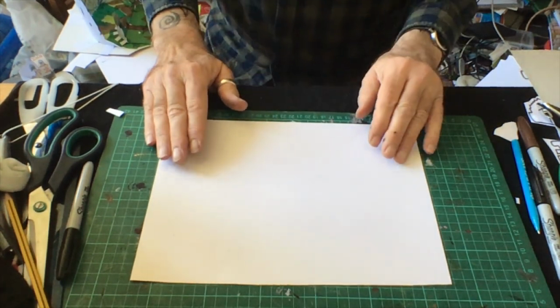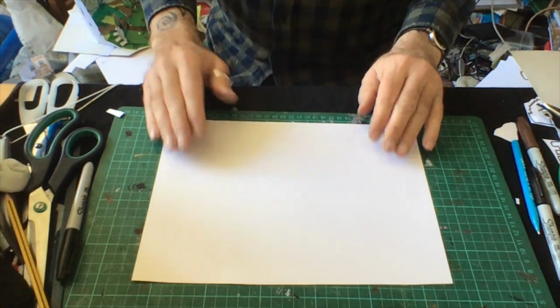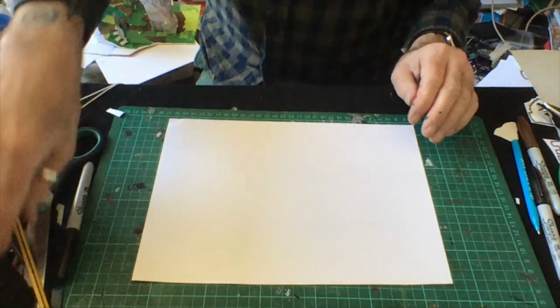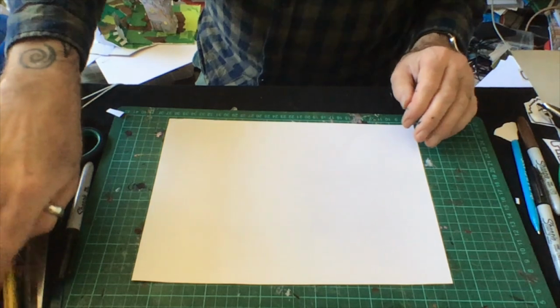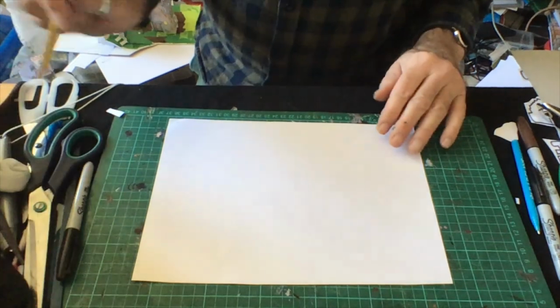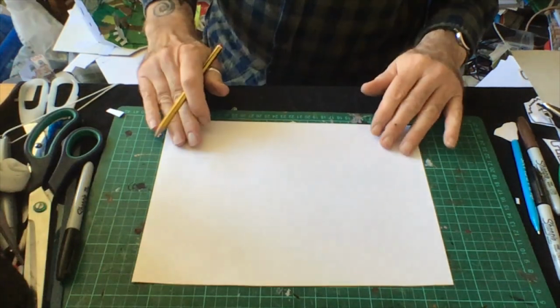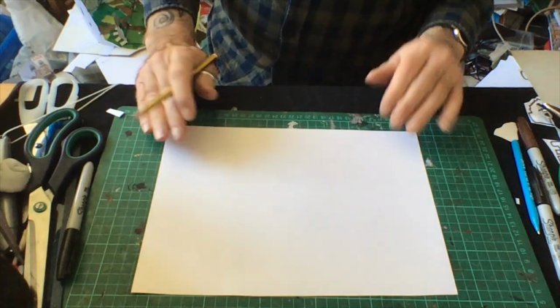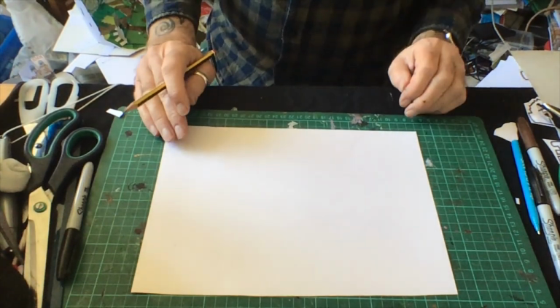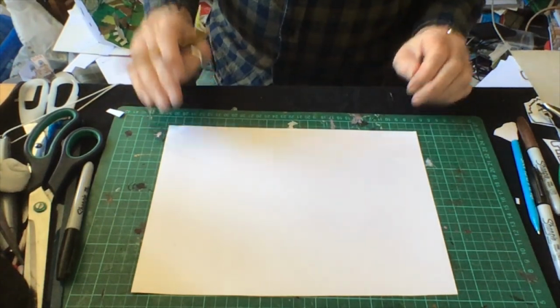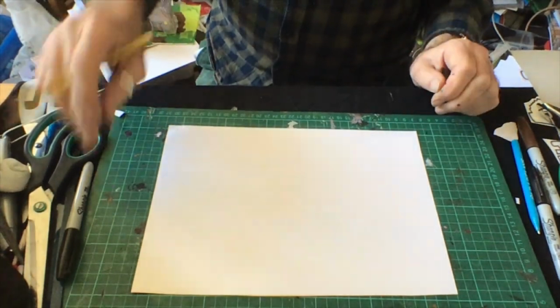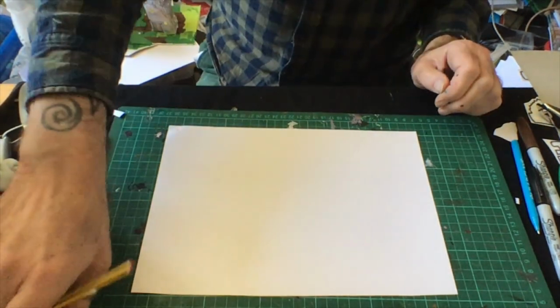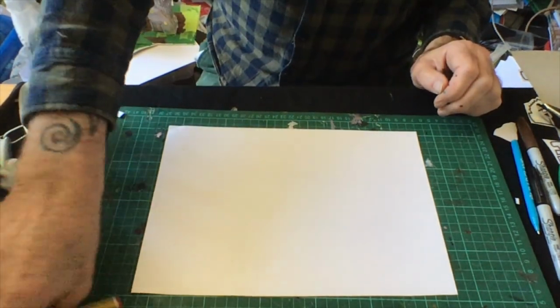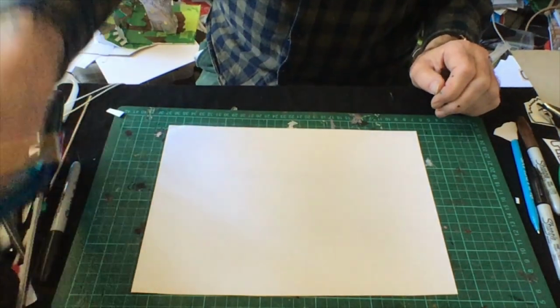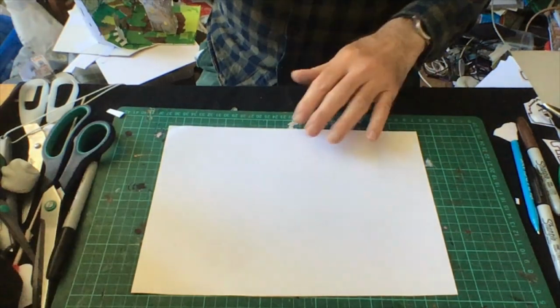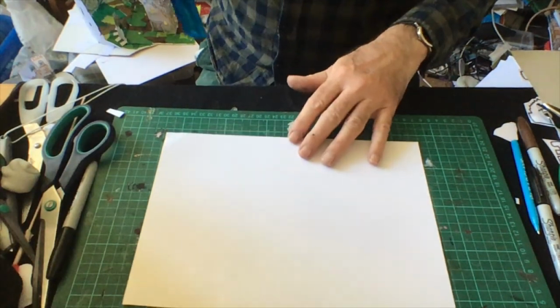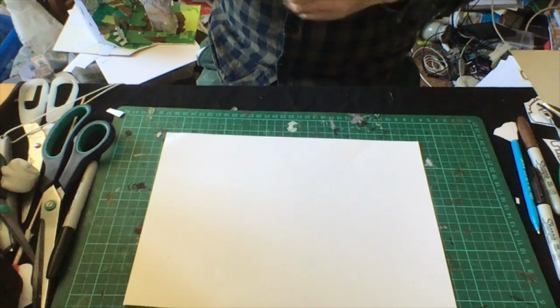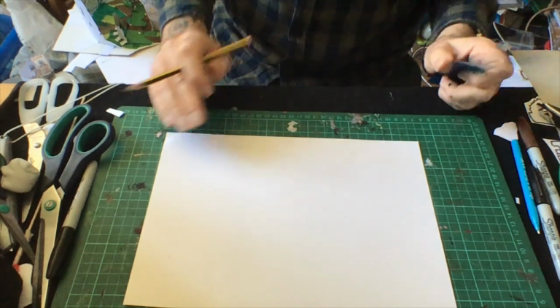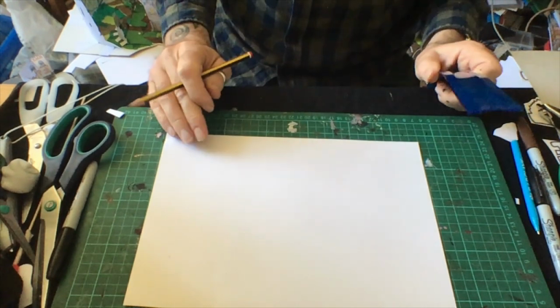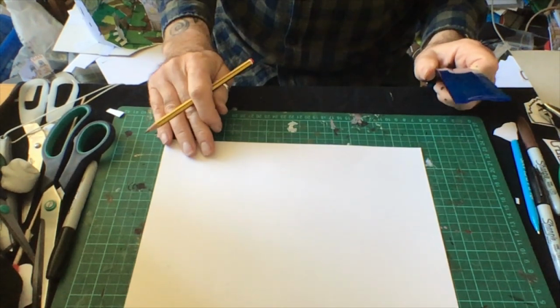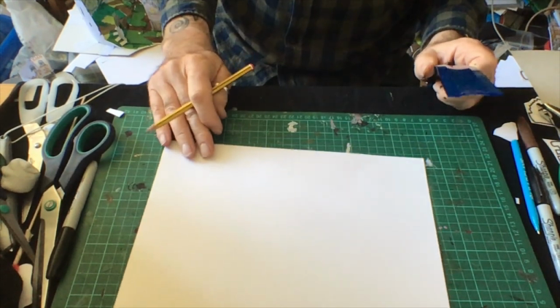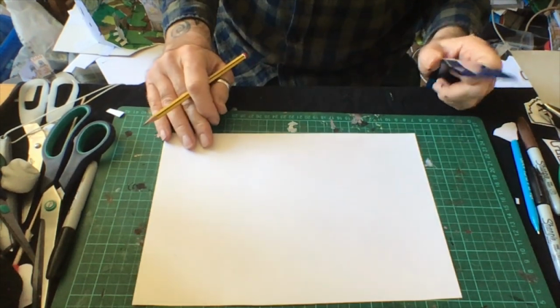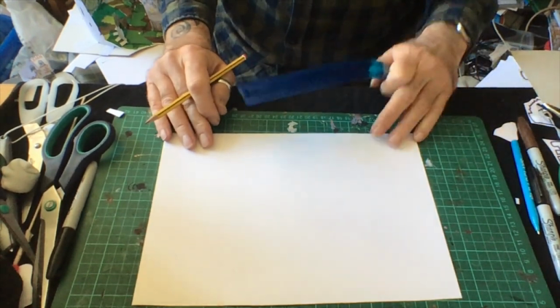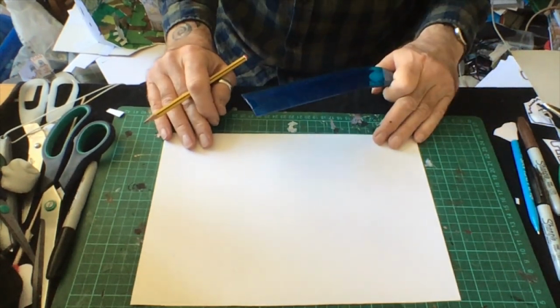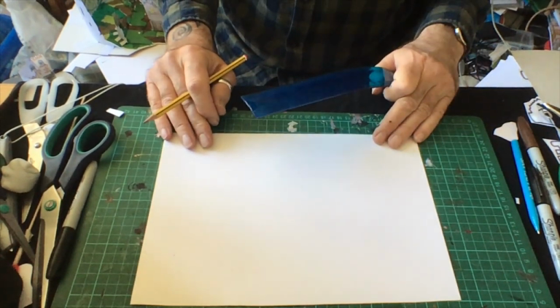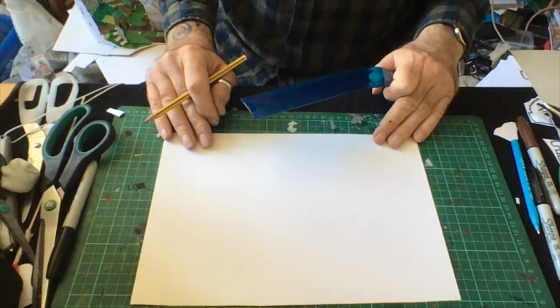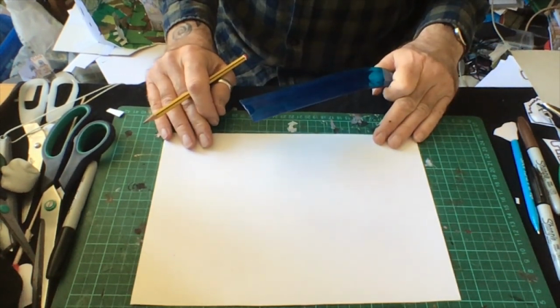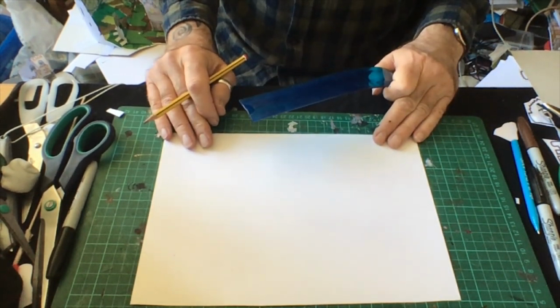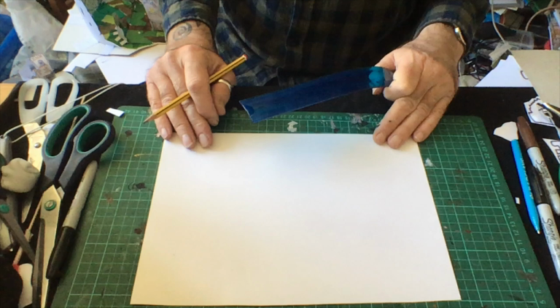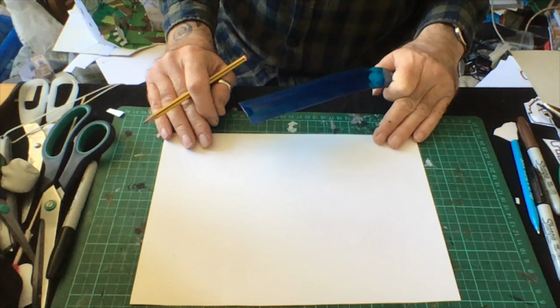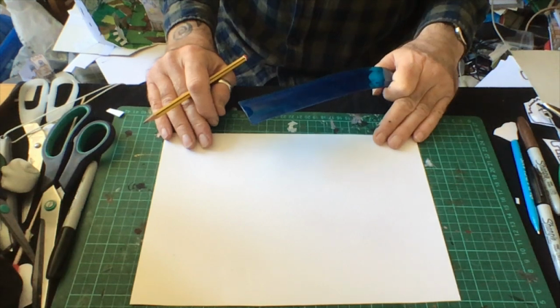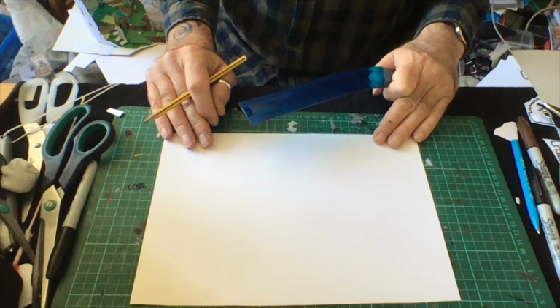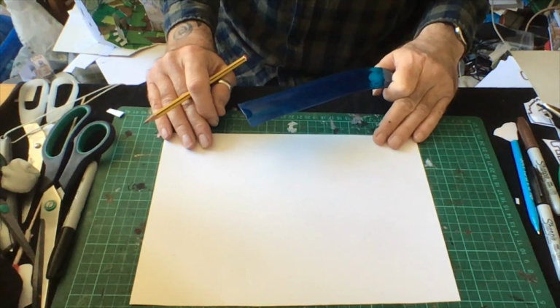Good morning, I'm Gordon, your museum artist for this morning. Today we'd like to make some story castles, and because it's Easter we'll have a special Easter slant on them later.